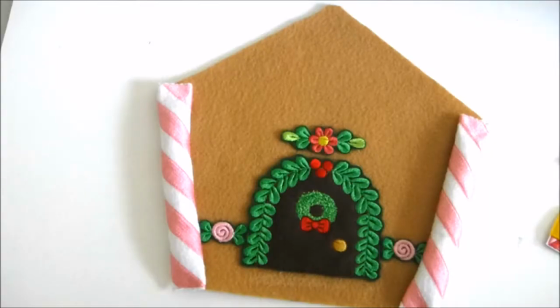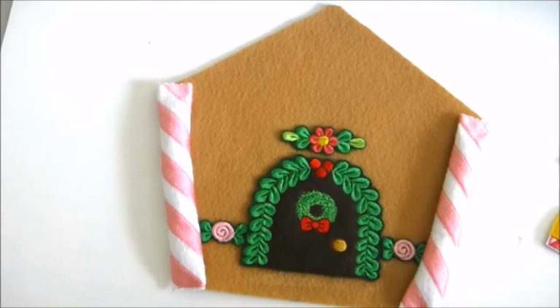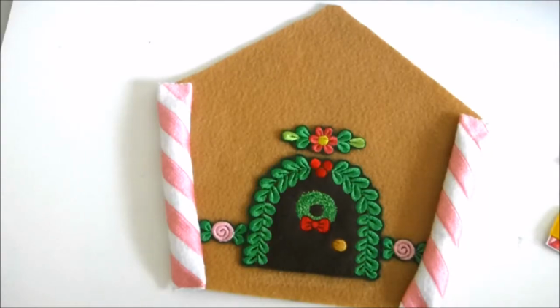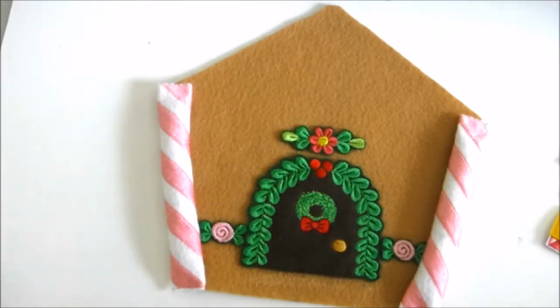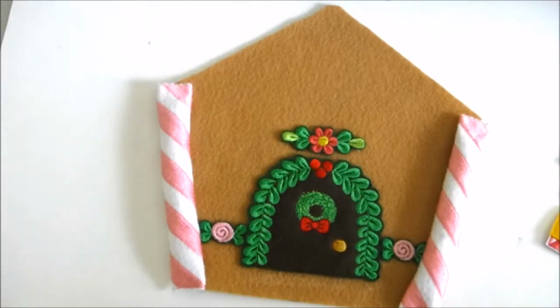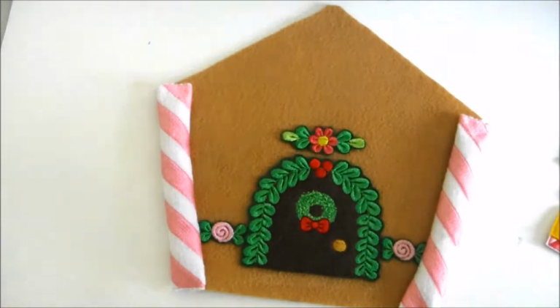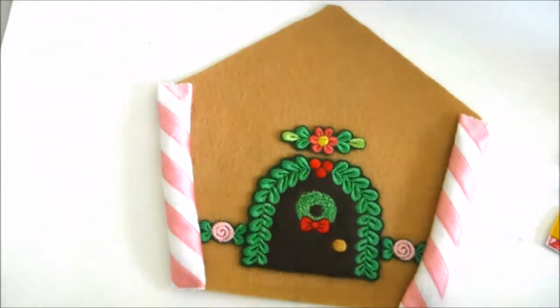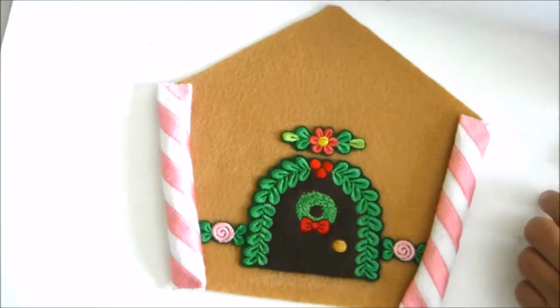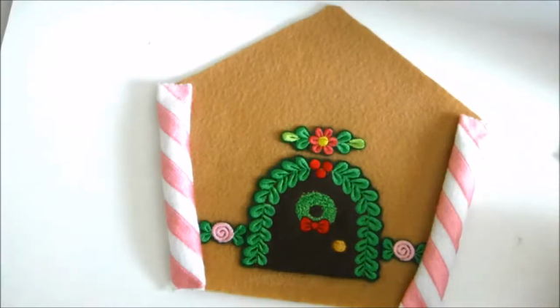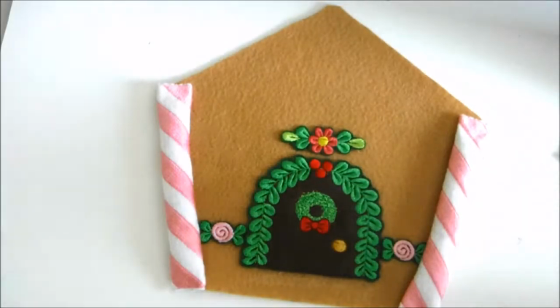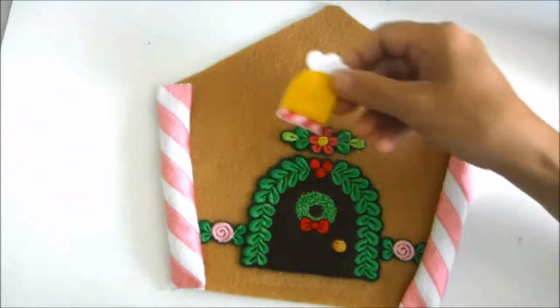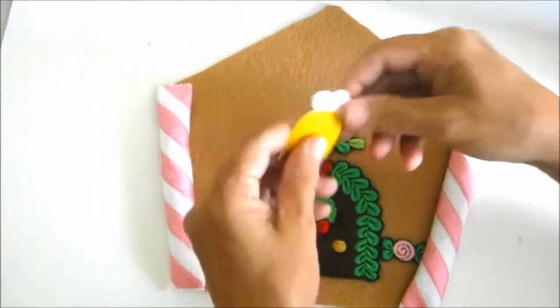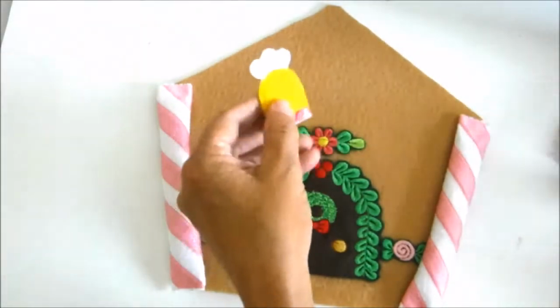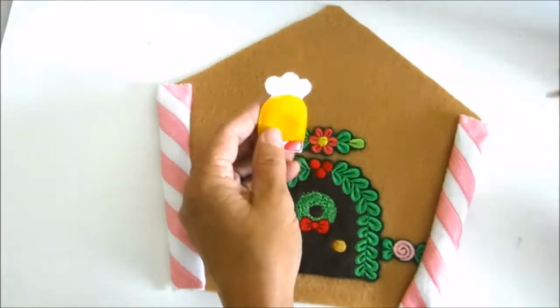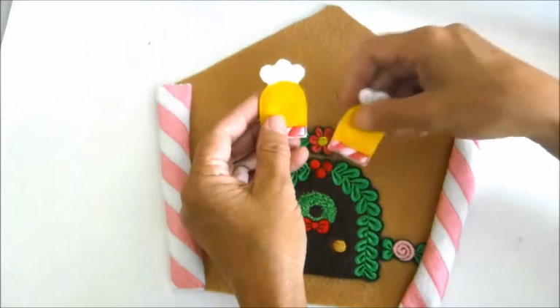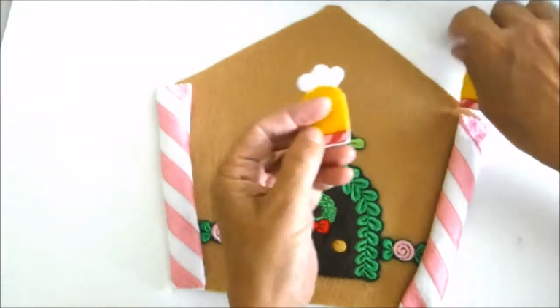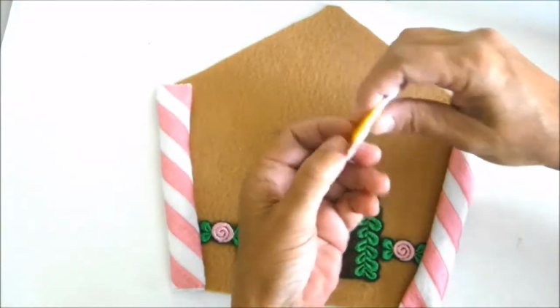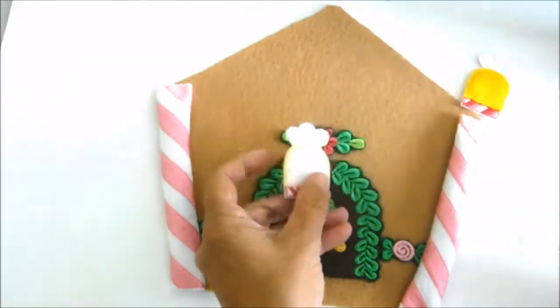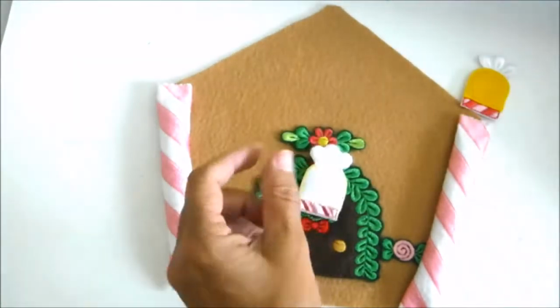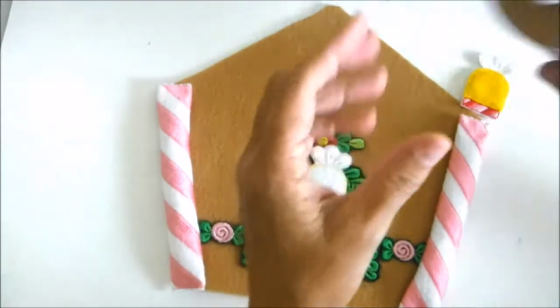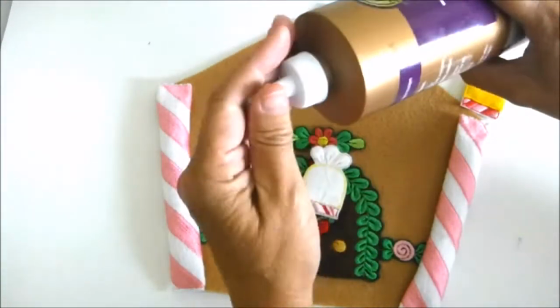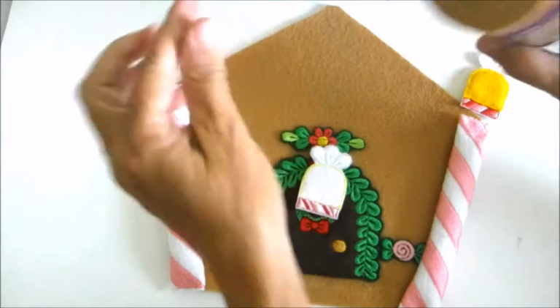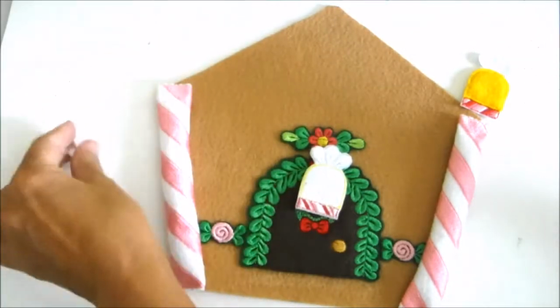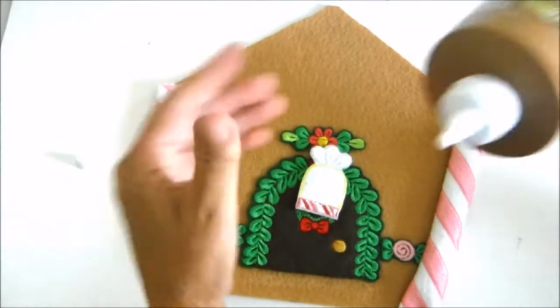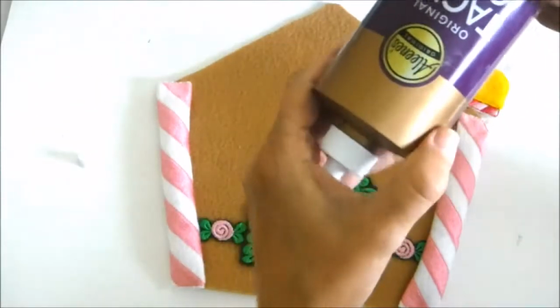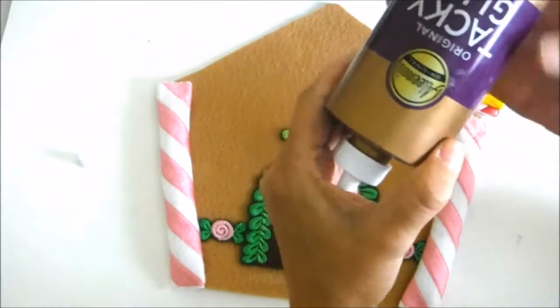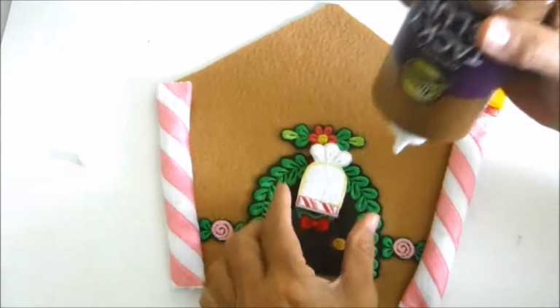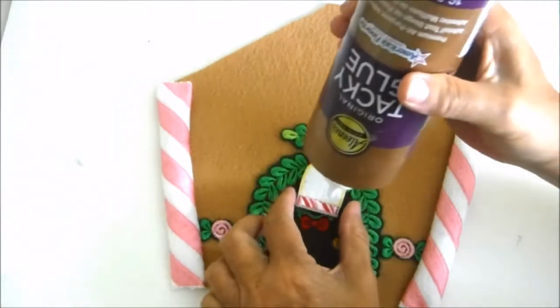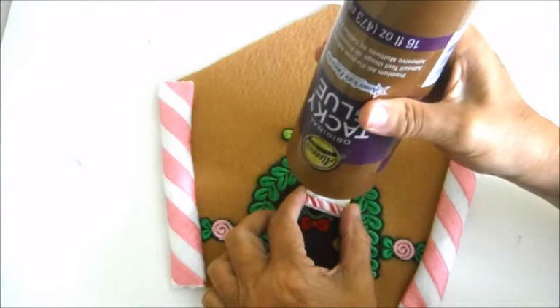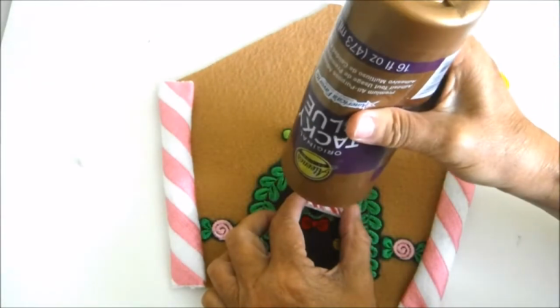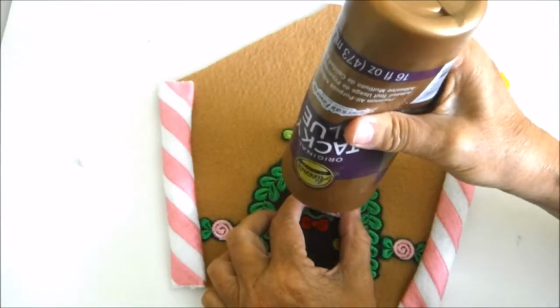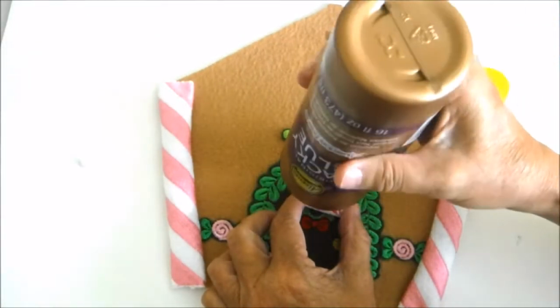I've sewn the windows according to the instructions in the design information. Now I'm going to glue them just above the little pink flowers on the sides. I'll use a ruler and measure up one and three-quarter inches to the bottom of the little pink flowers that go beside the door.